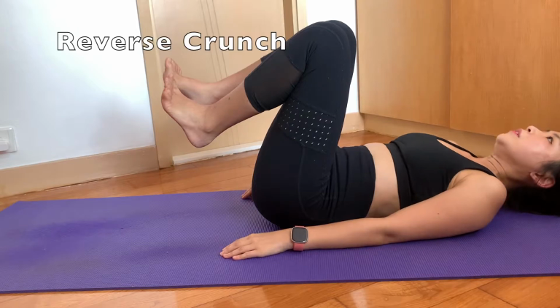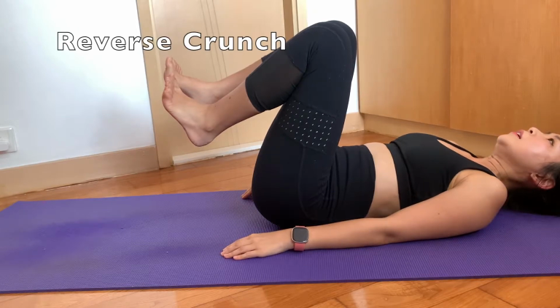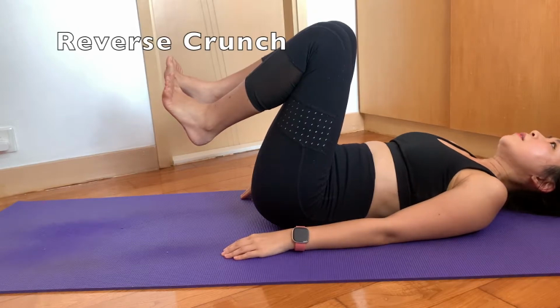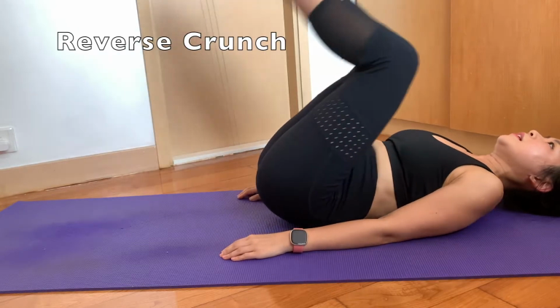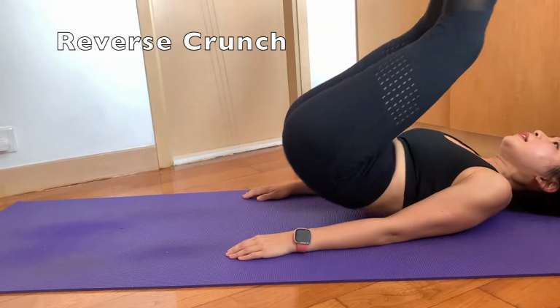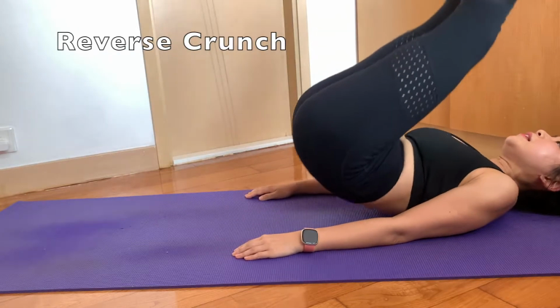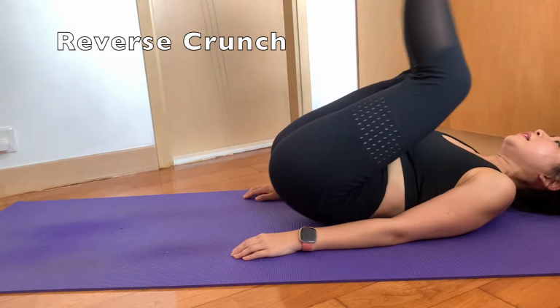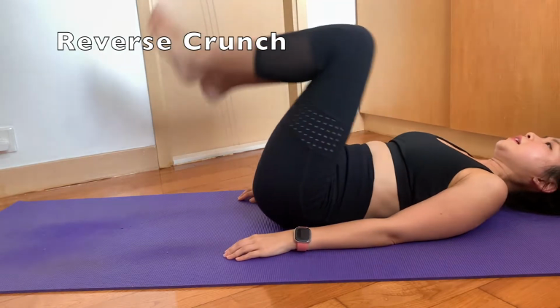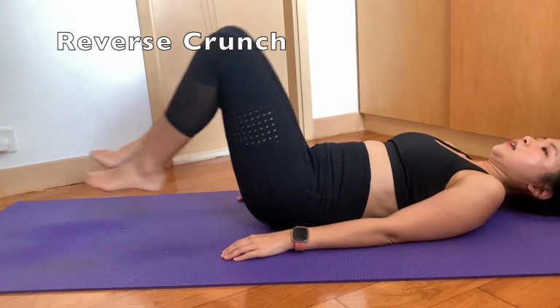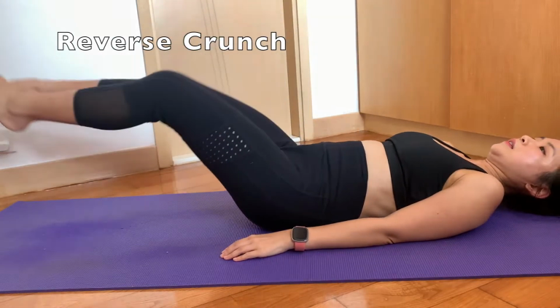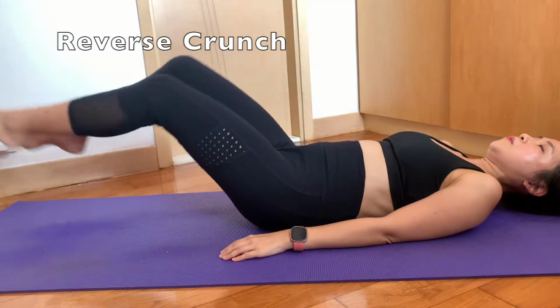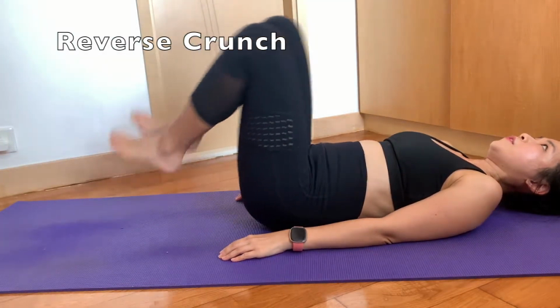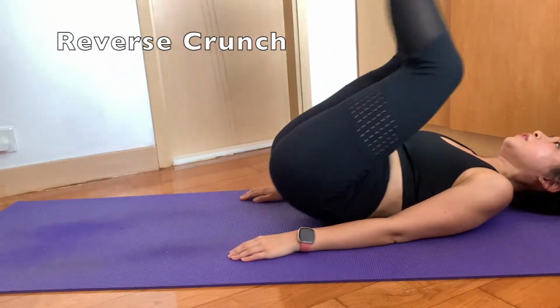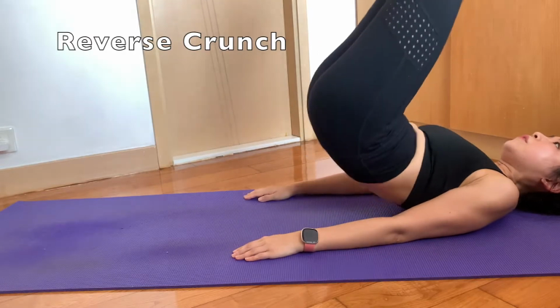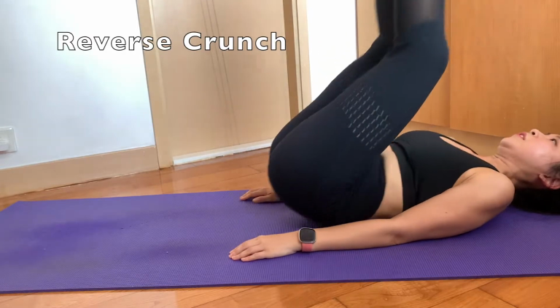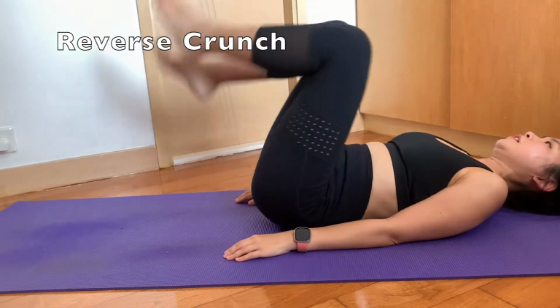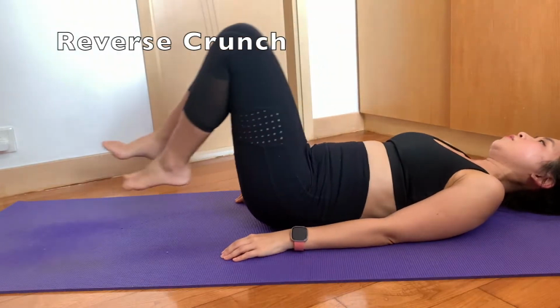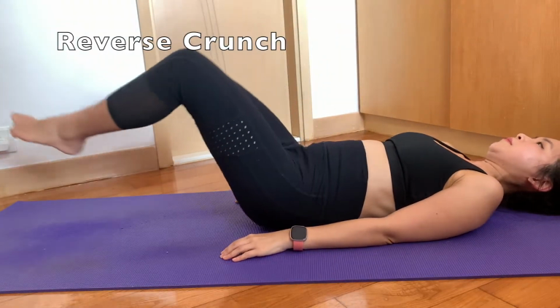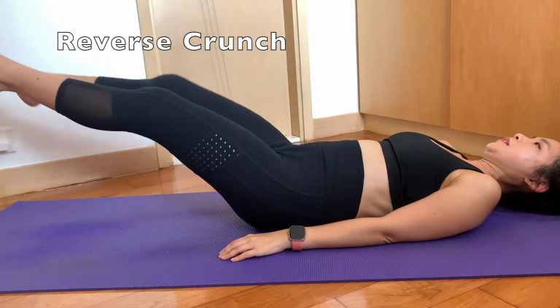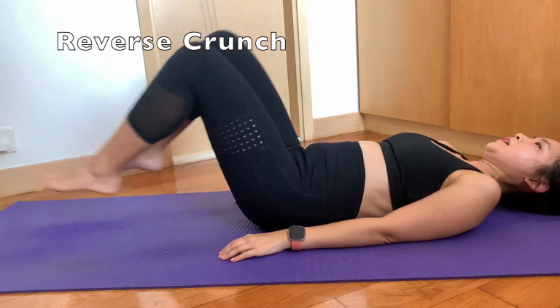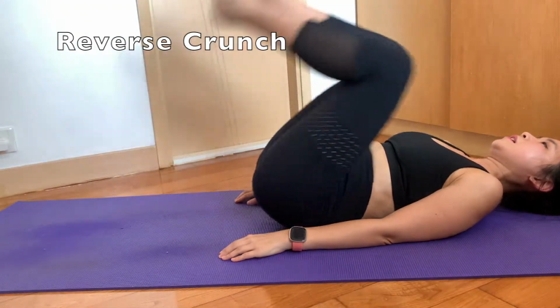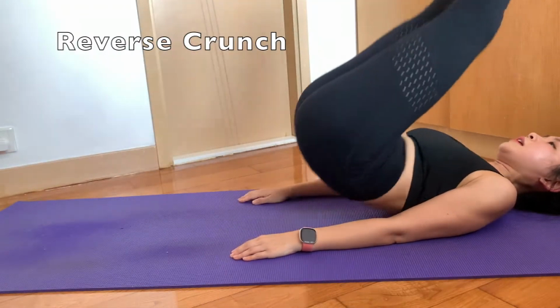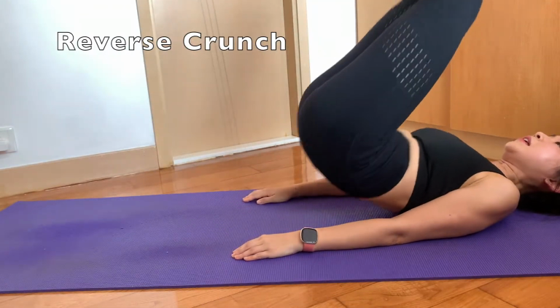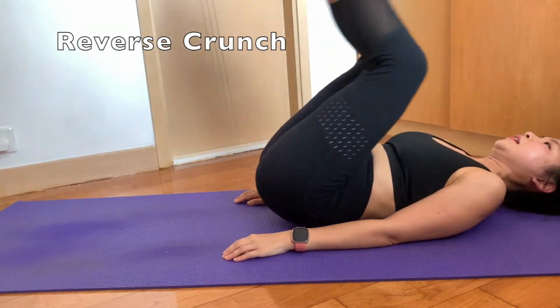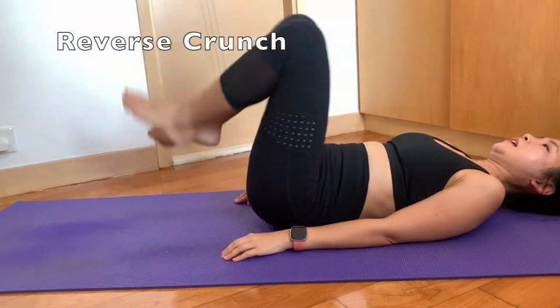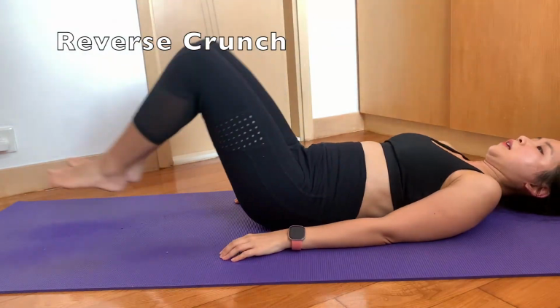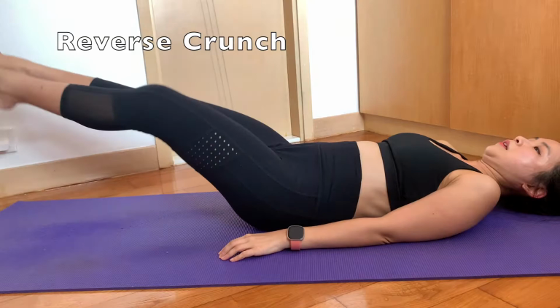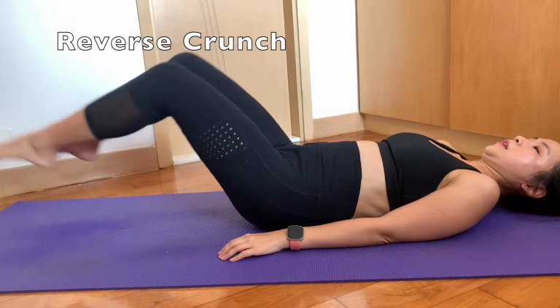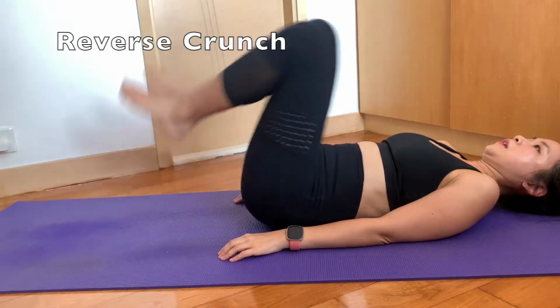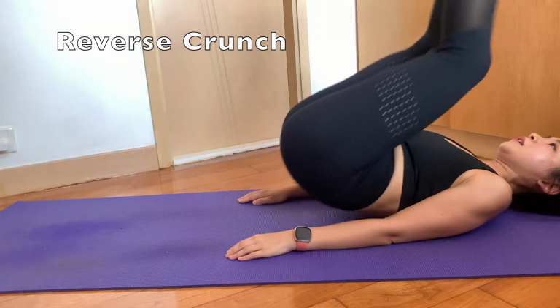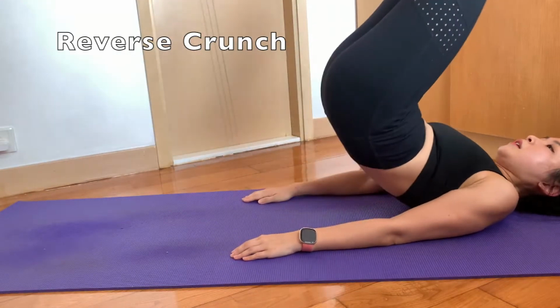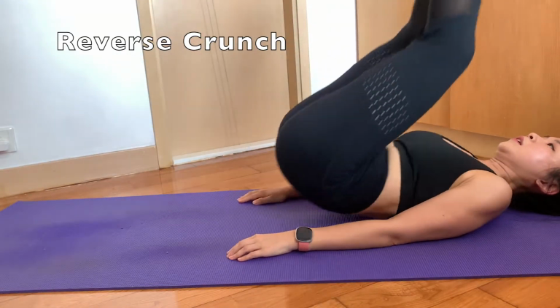Usually after all the crunches, I will do the reverse crunch because it is good to mix up the exercises a bit so that I won't strain my head, shoulders, and neck too much.